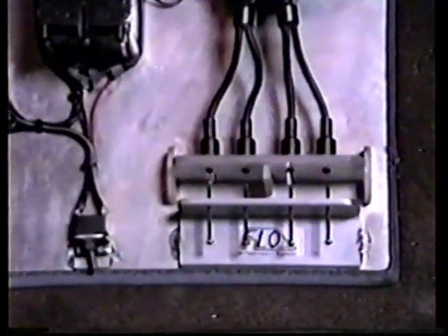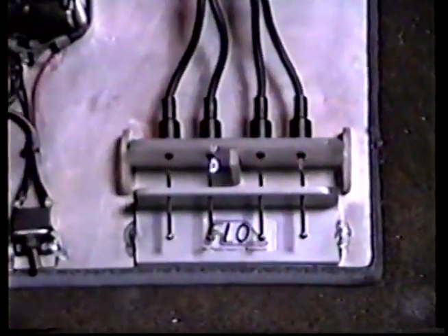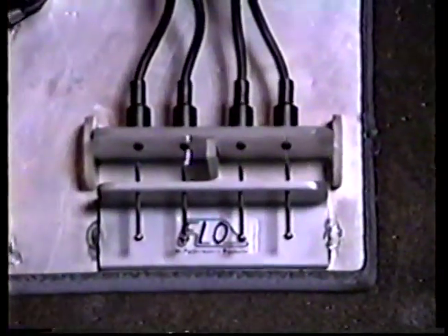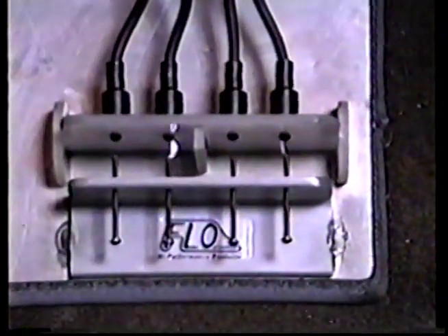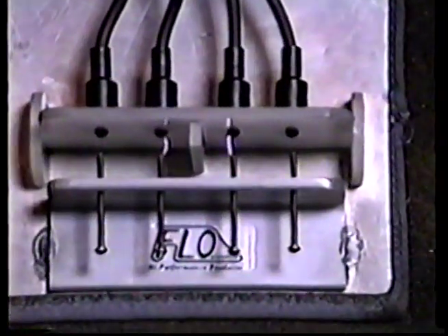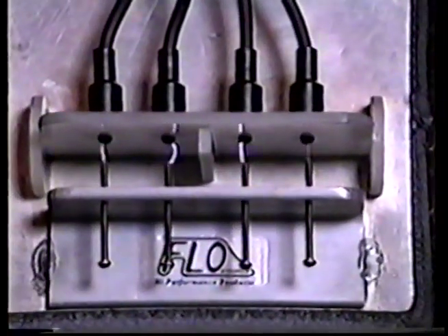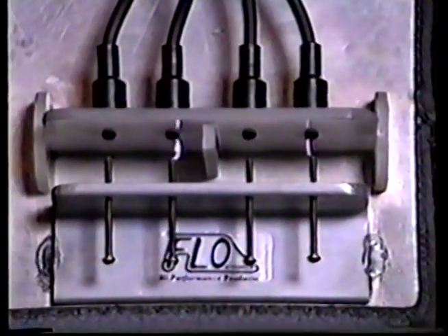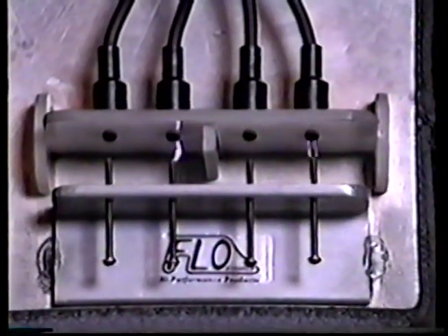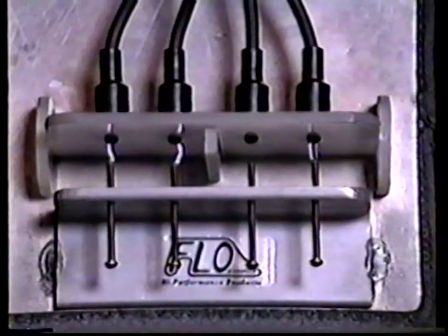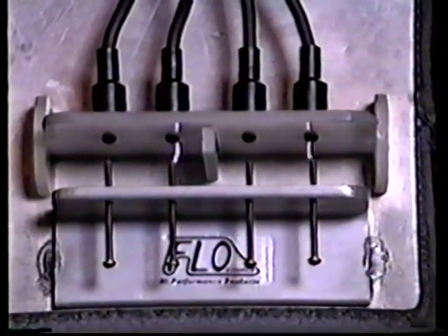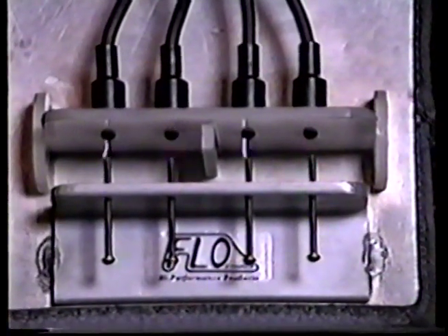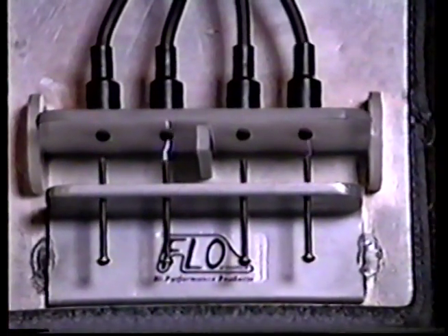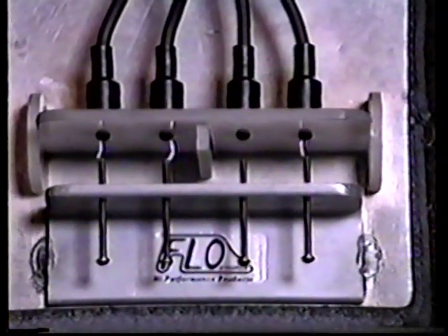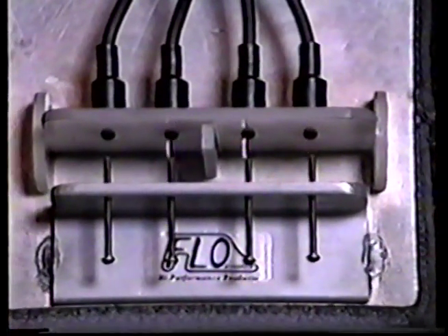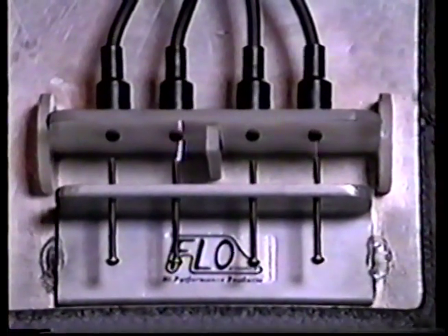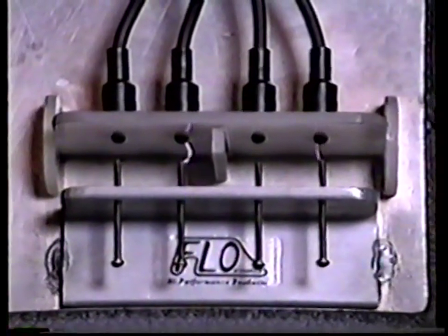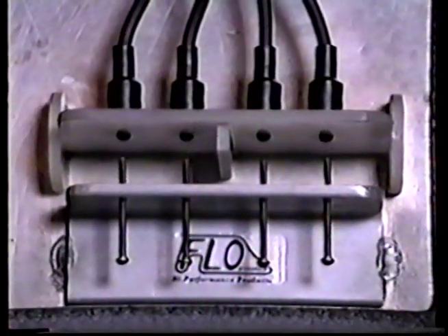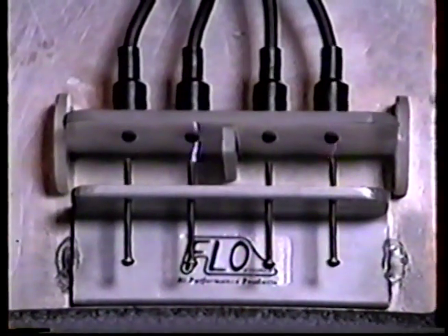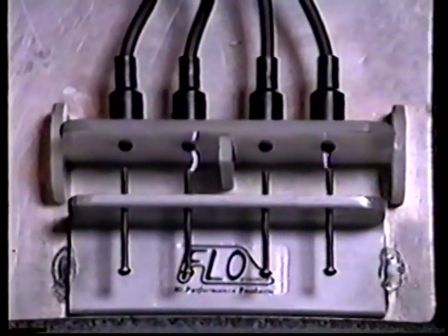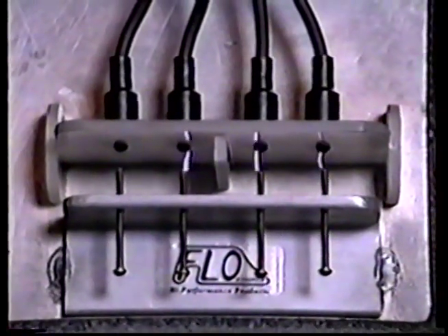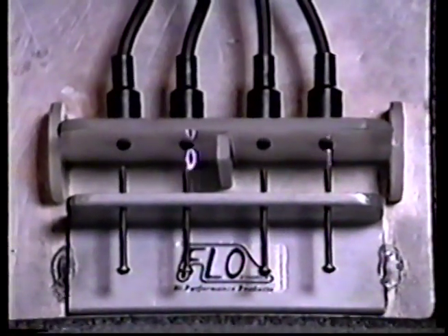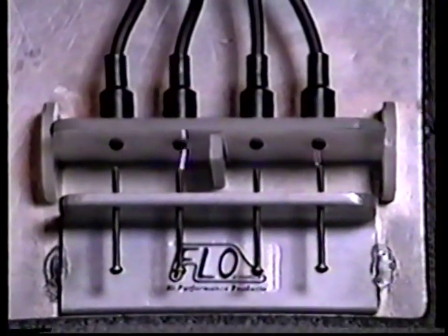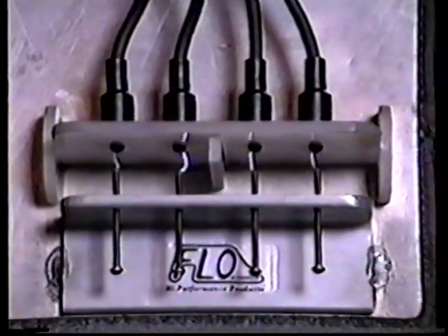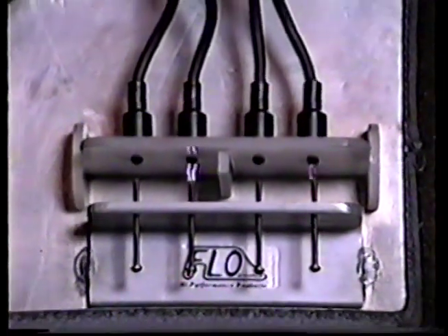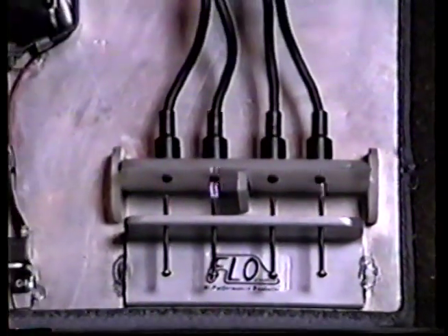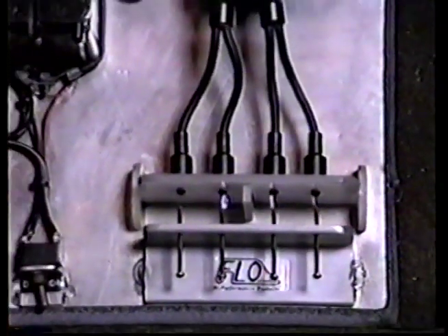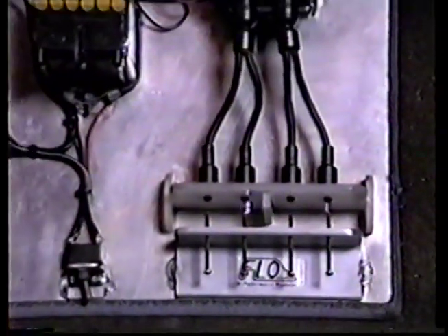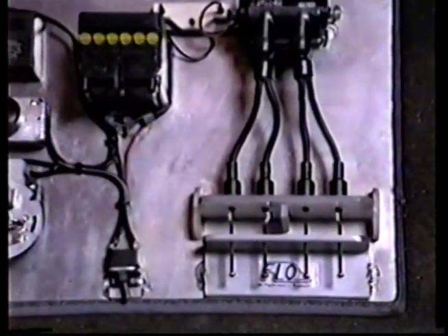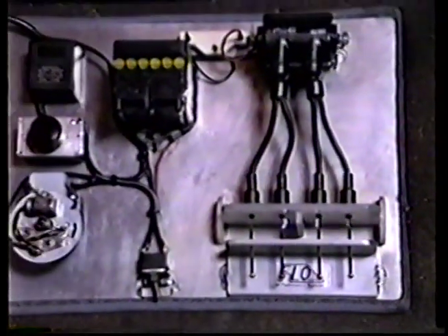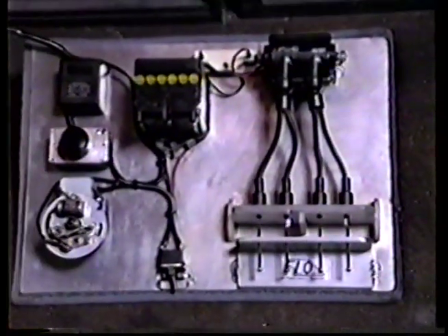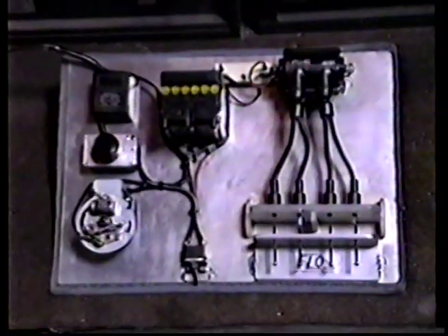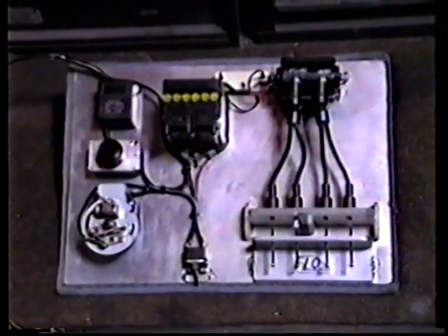The rheostat changes the RPM, but it won't maintain a low RPM — it kind of stutters. It either wants to stop or go on full blast. So I'm going to shut the thing off for a minute and we'll be right back.